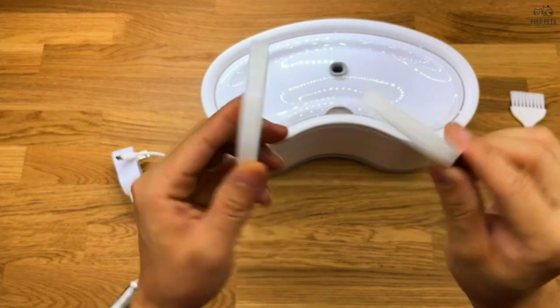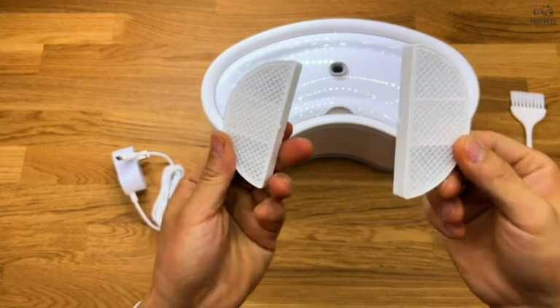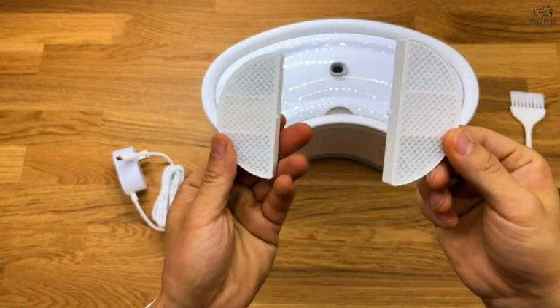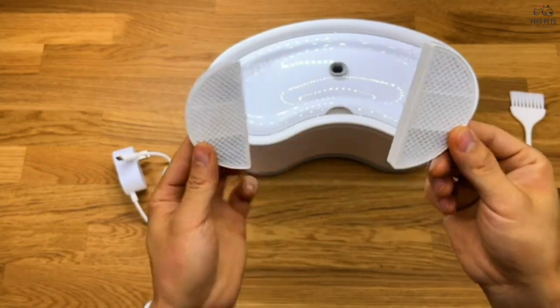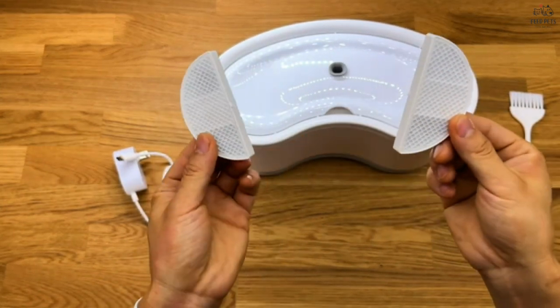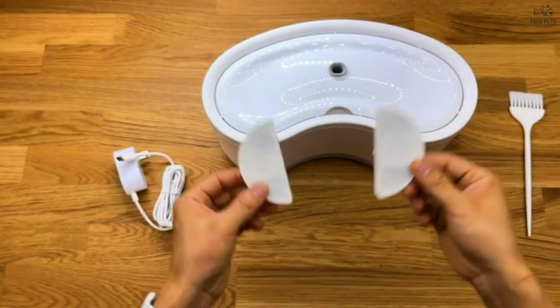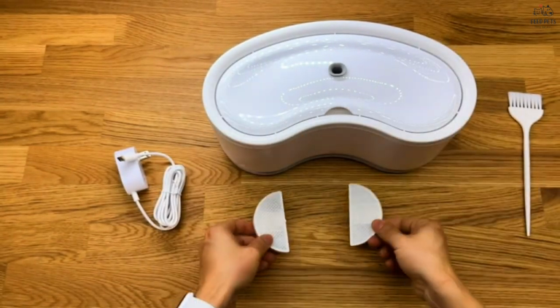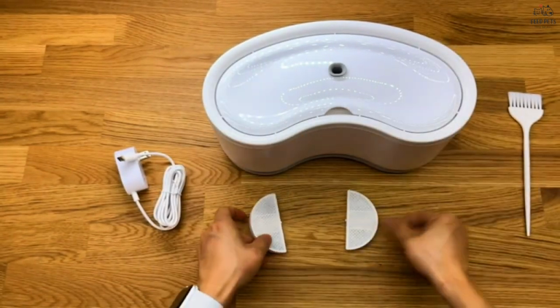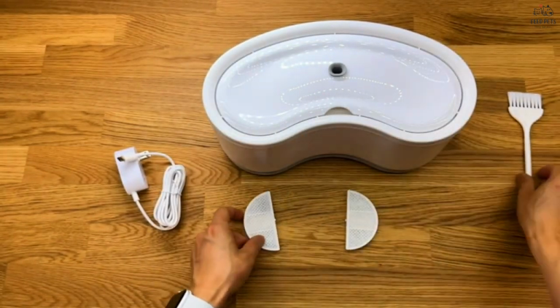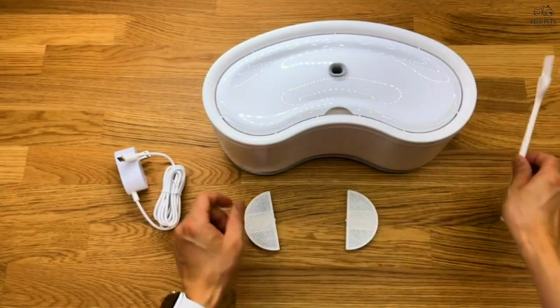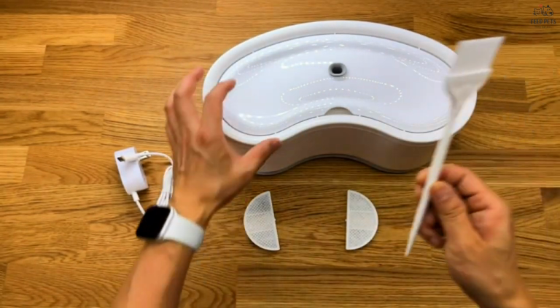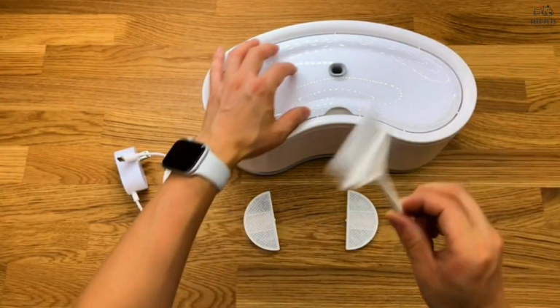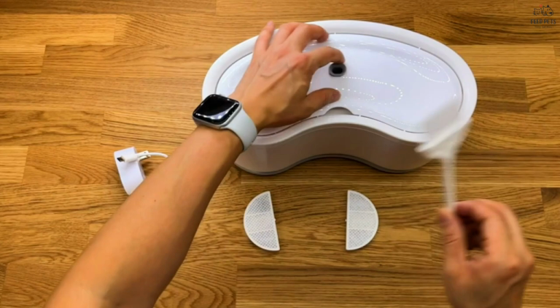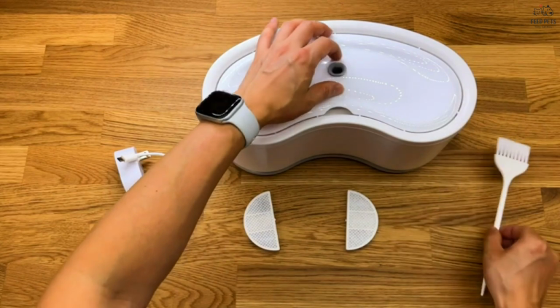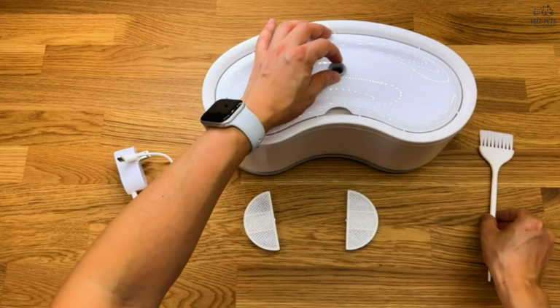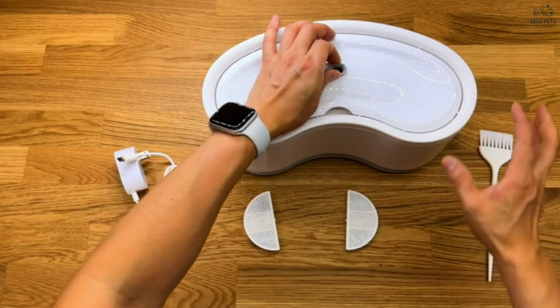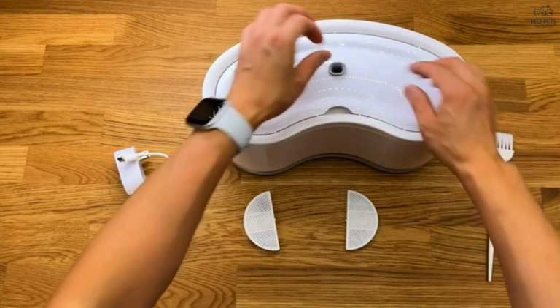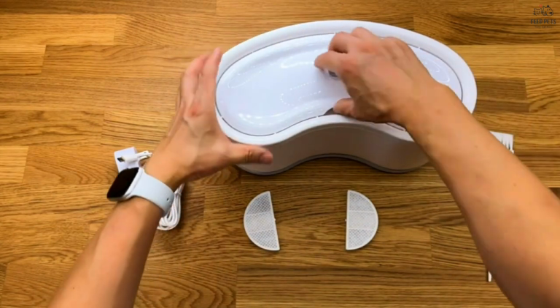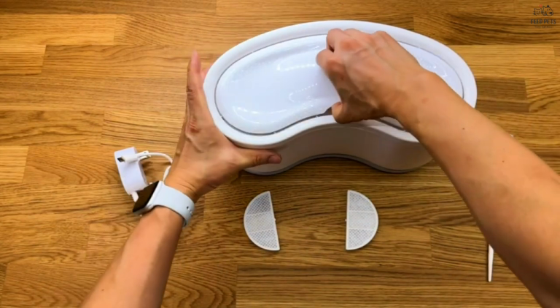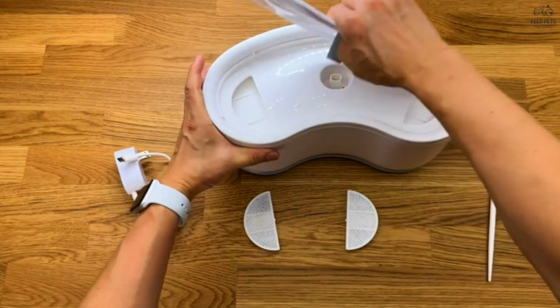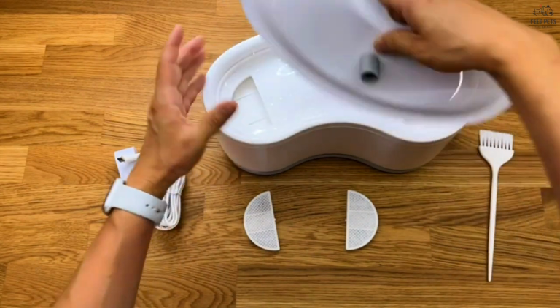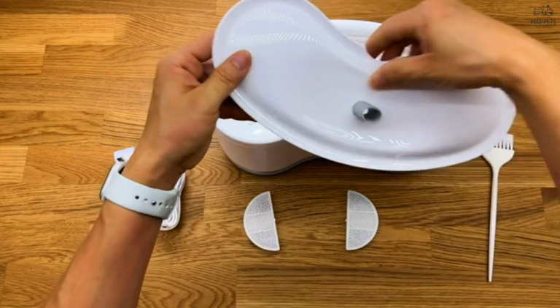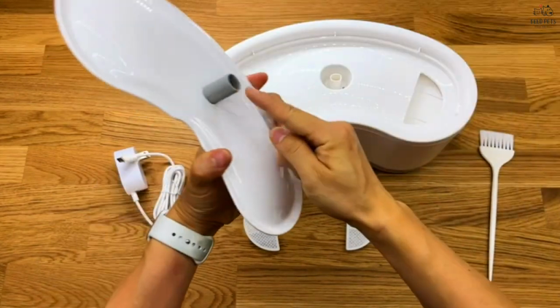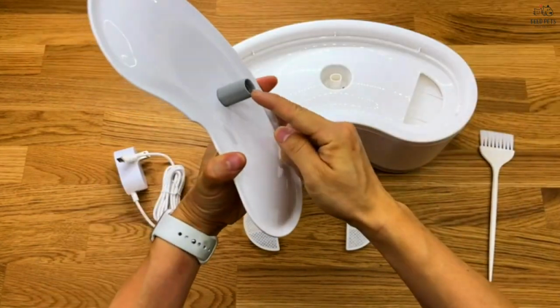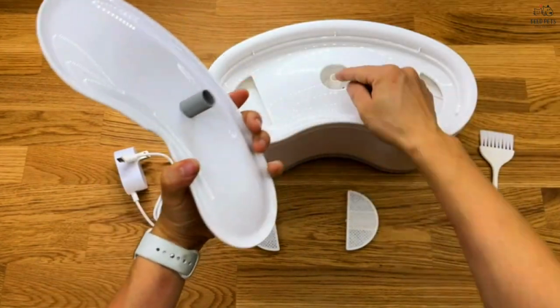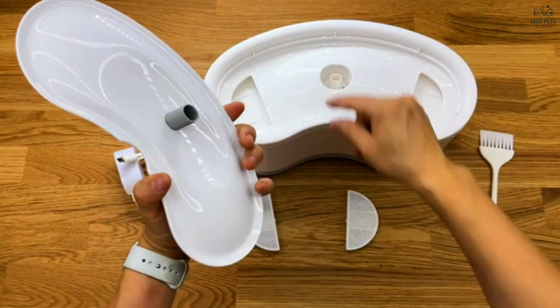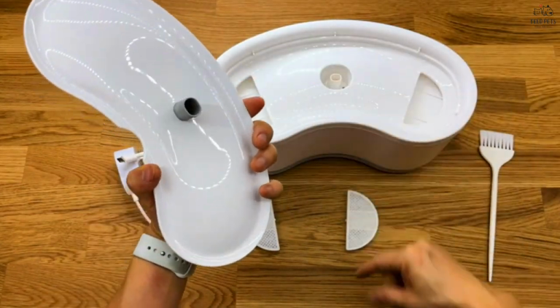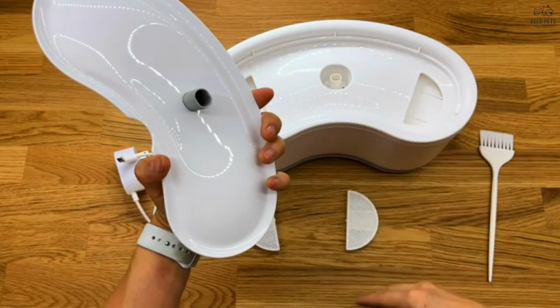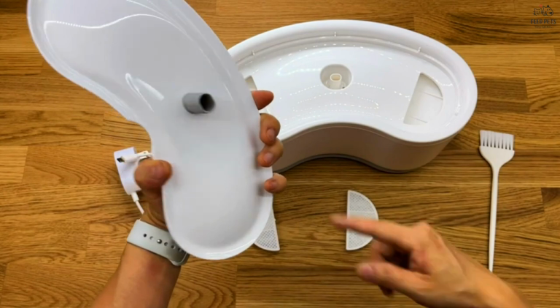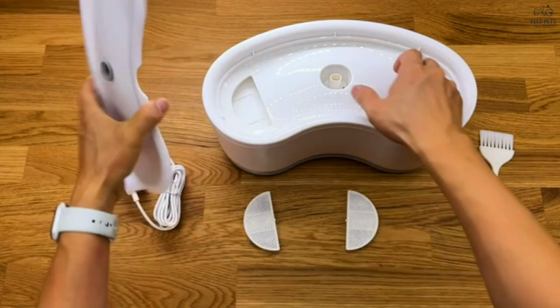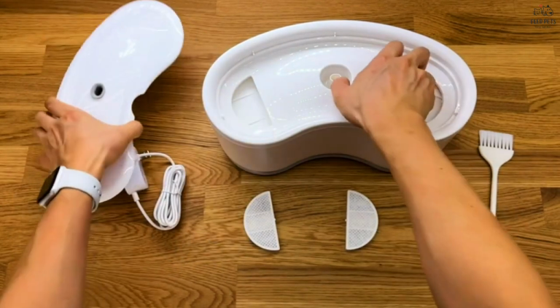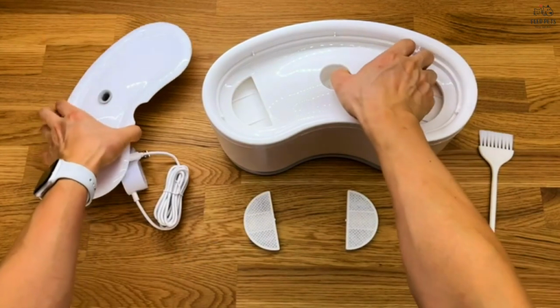With a 2.5-liter capacity, this pet fountain can provide your pets with enough water to last for 3 to 7 days. And with its transparent window, you can easily keep track of the water level.